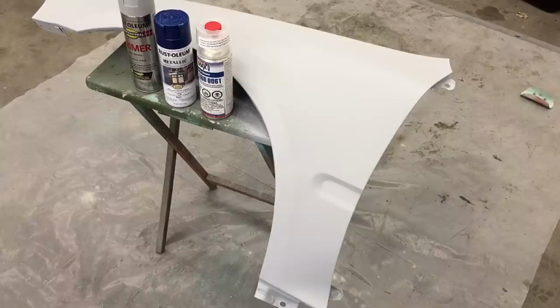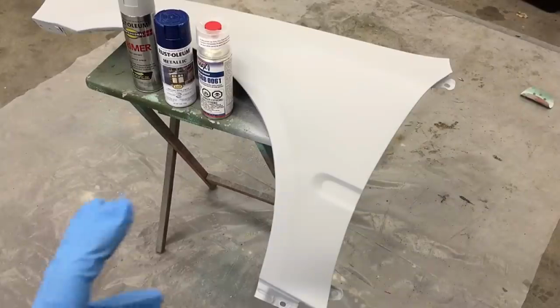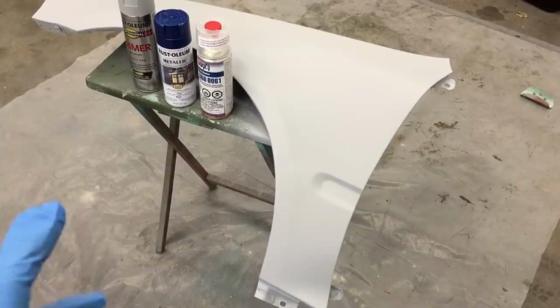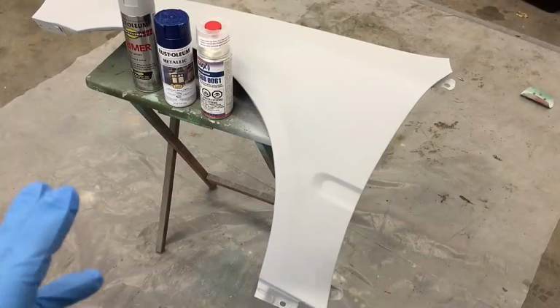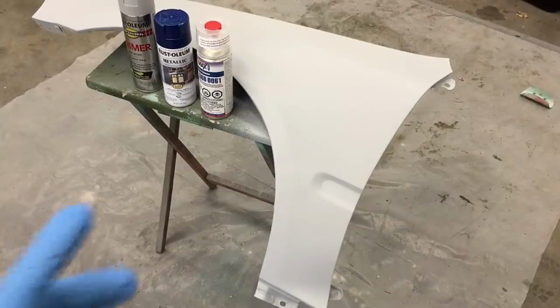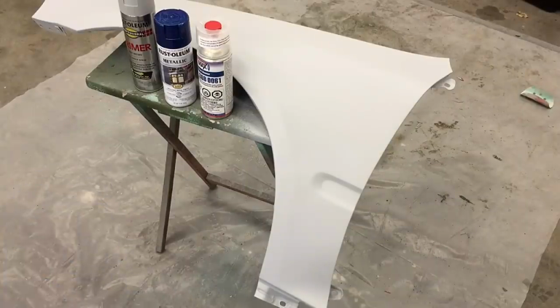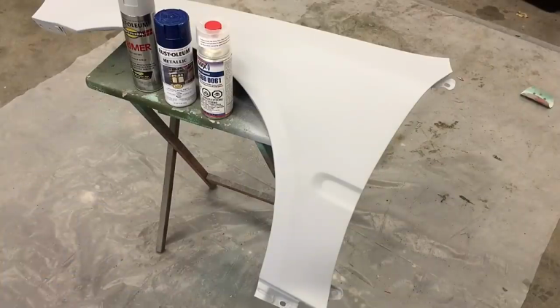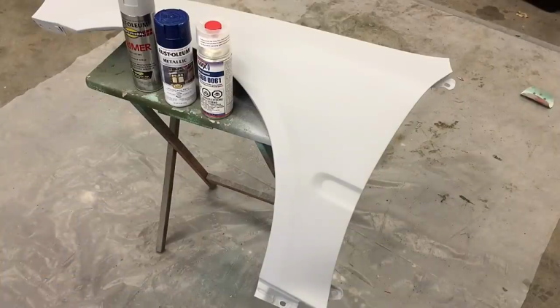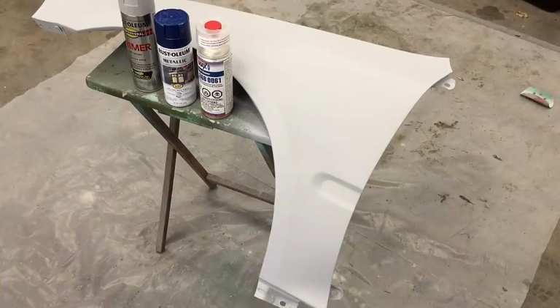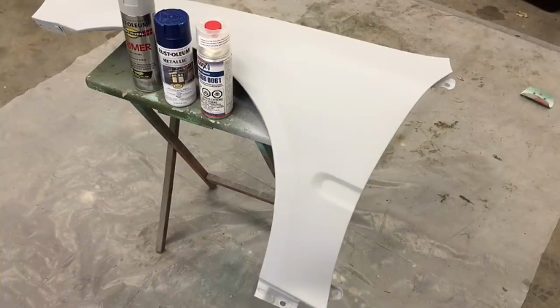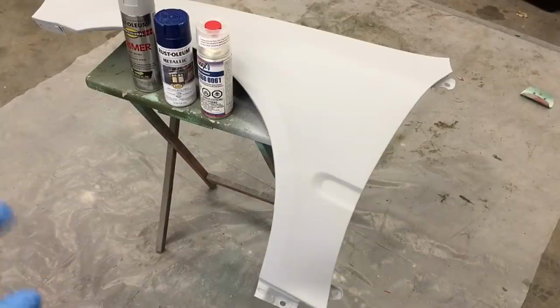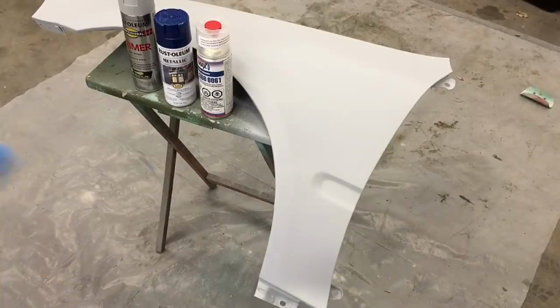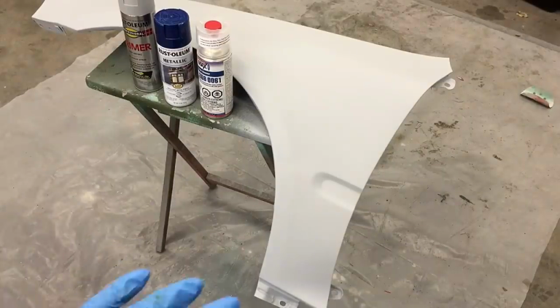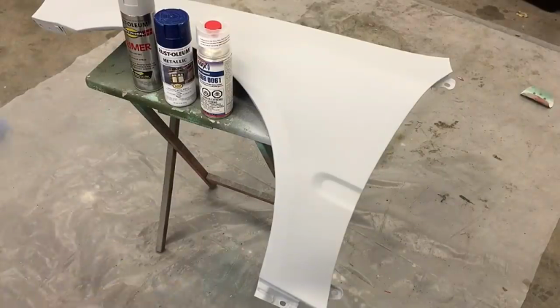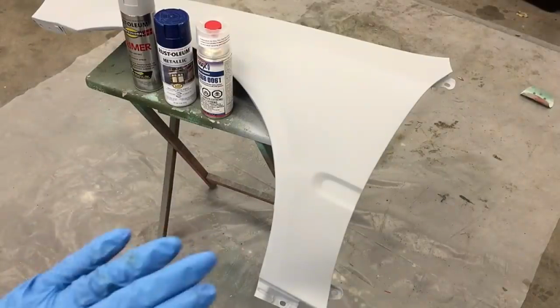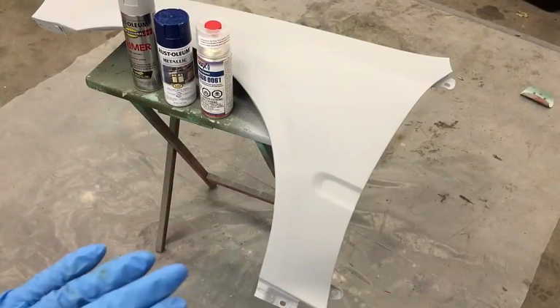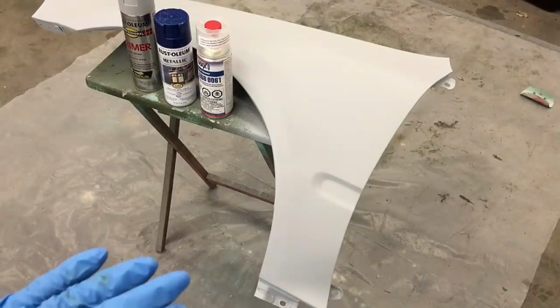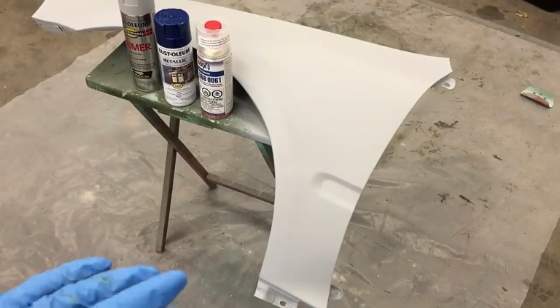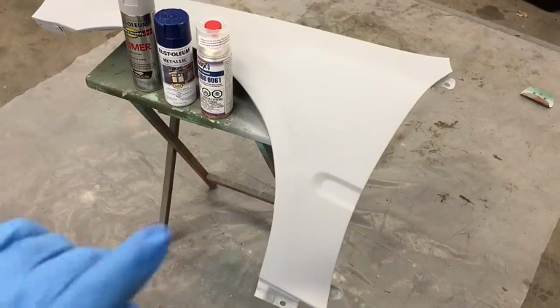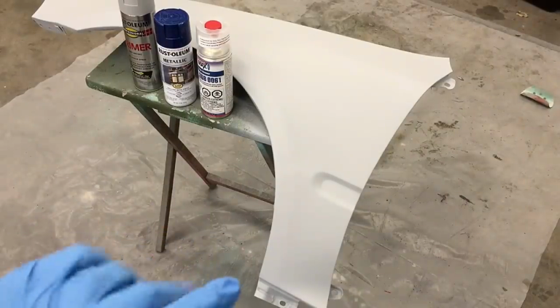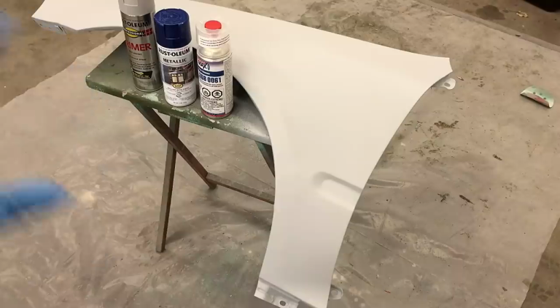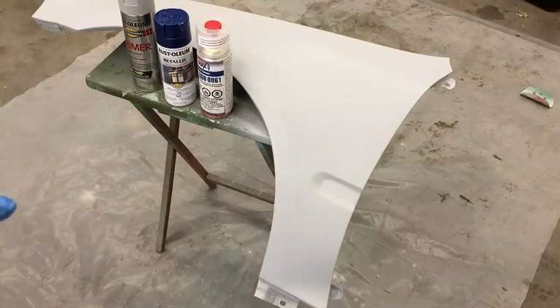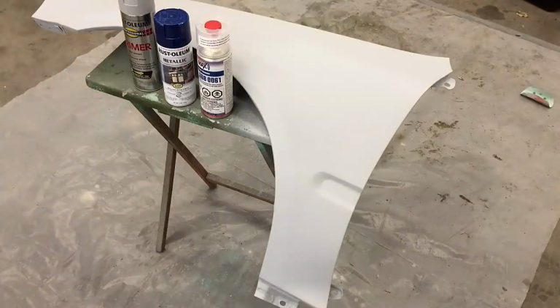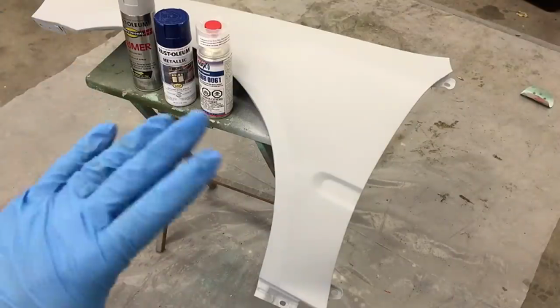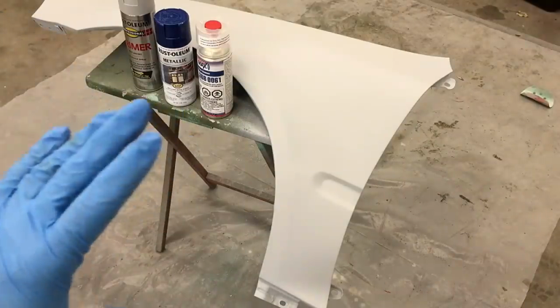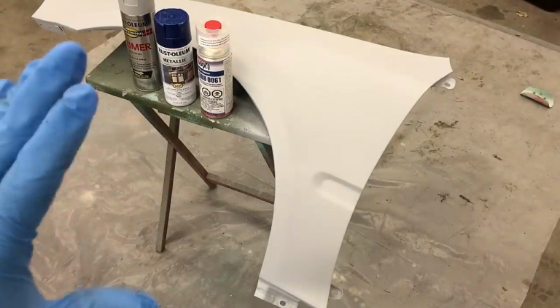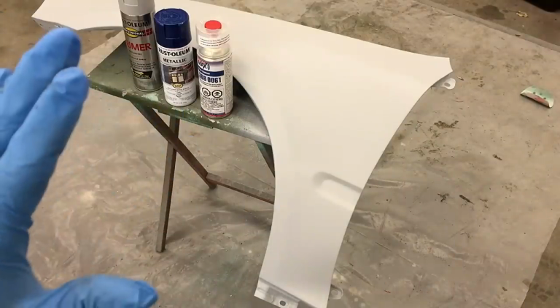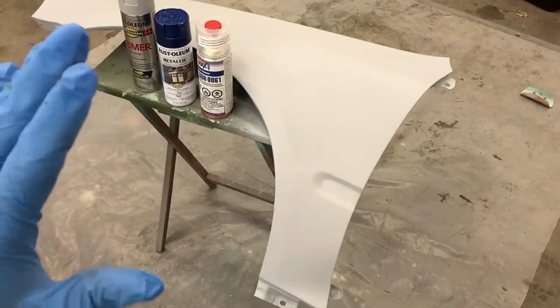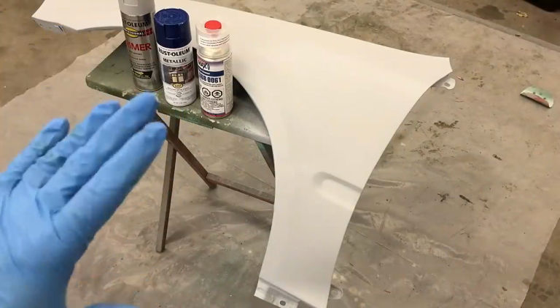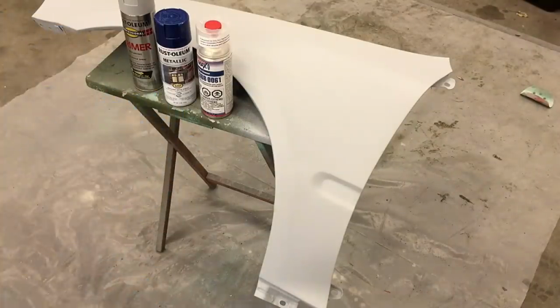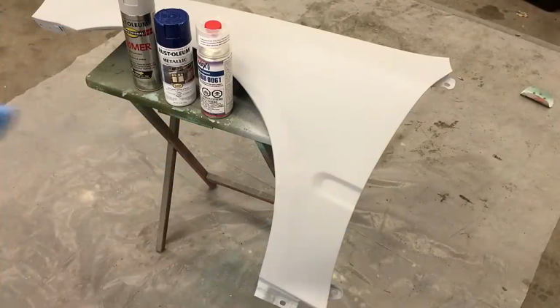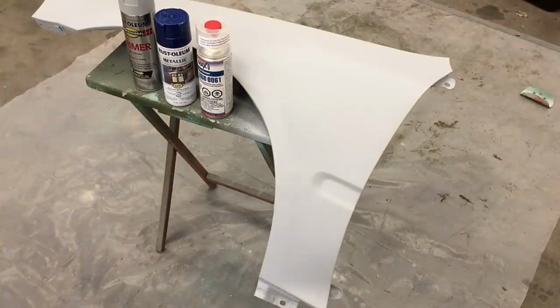Before I get started, I did want to tell you that I used 220 grit to sand it before the primer, then used 320 and primed over it, then wet sanded with 400 to make it smooth. A lot of people wanted to know what kind of sandpaper and grit I use — there you go.